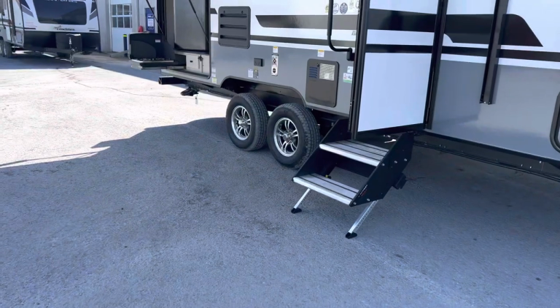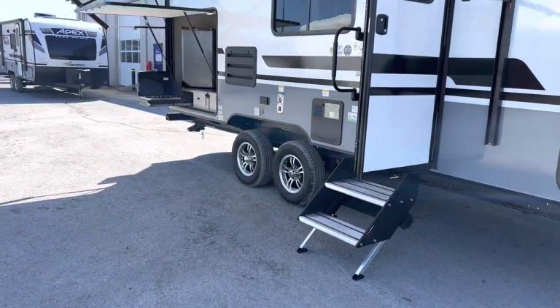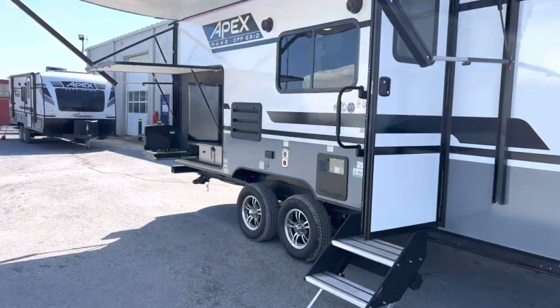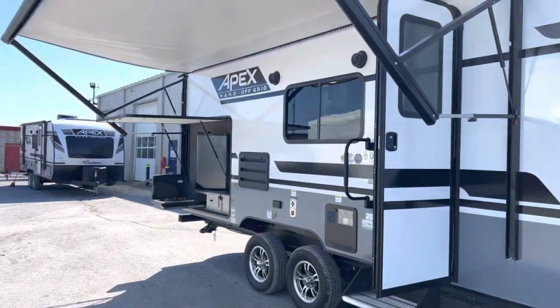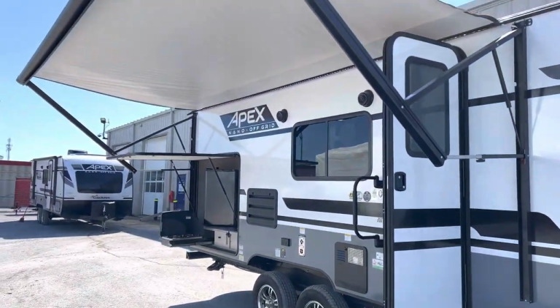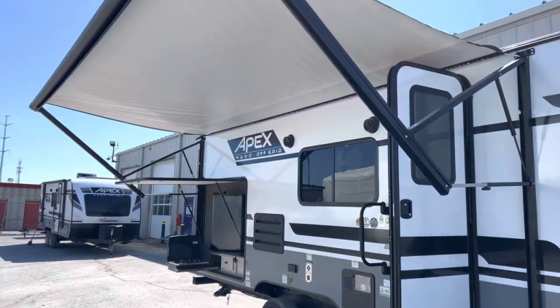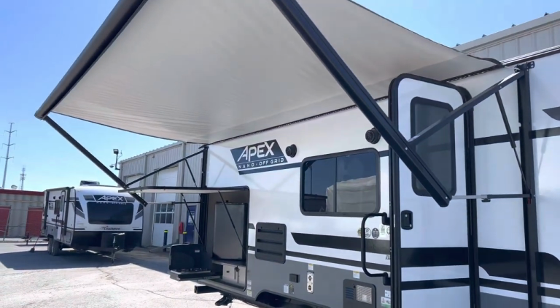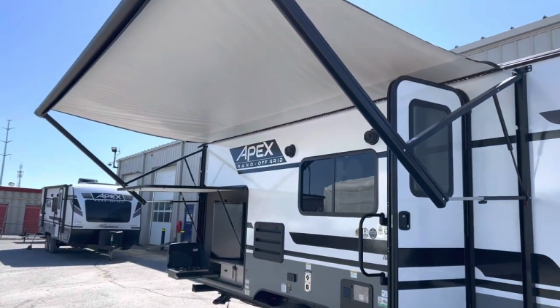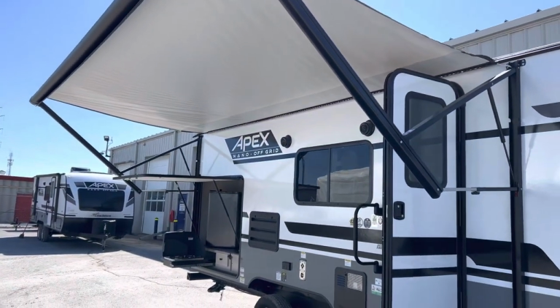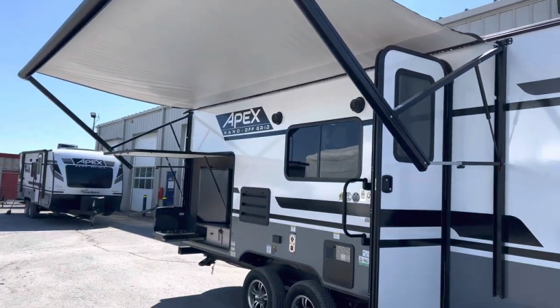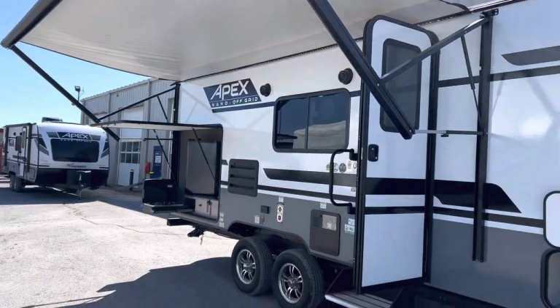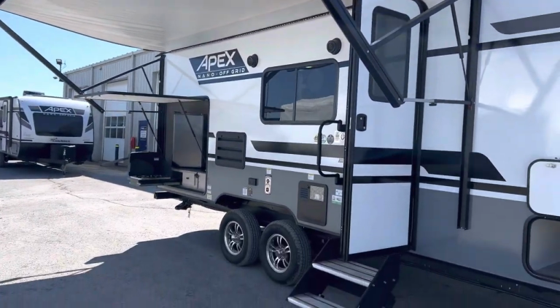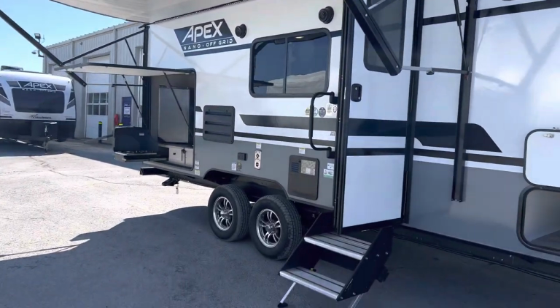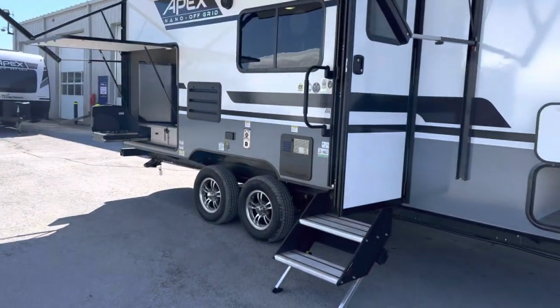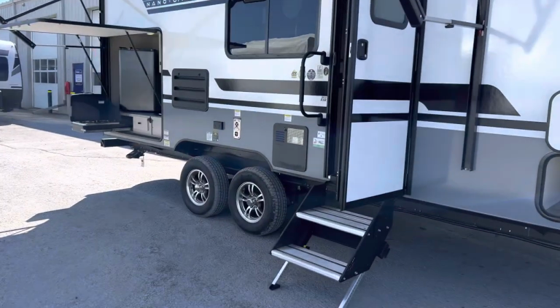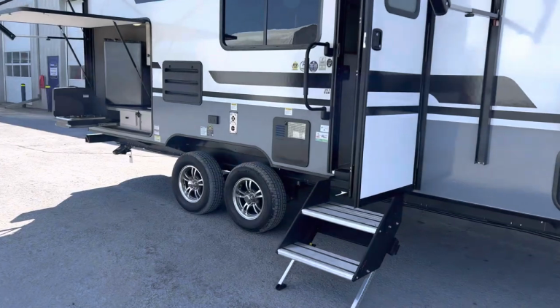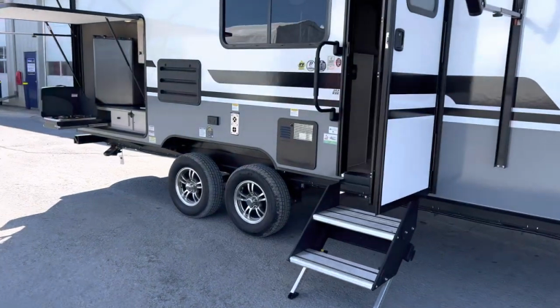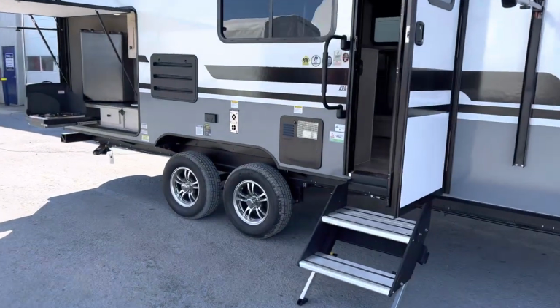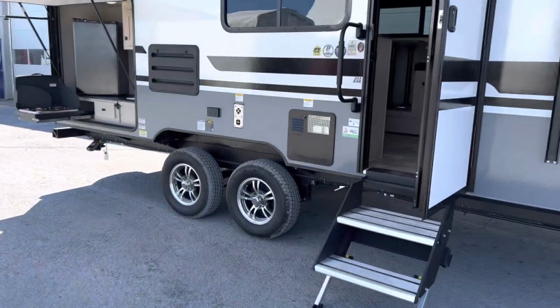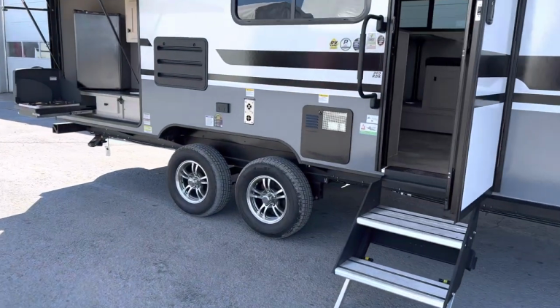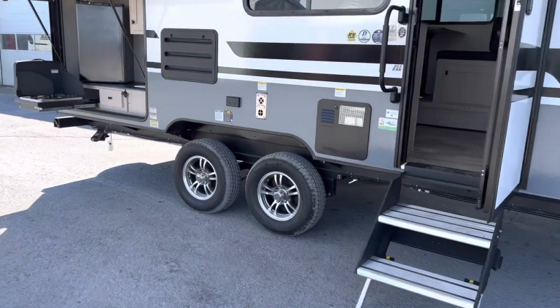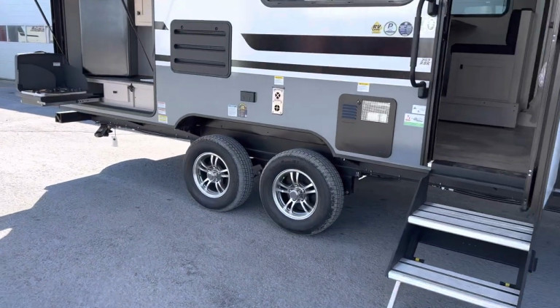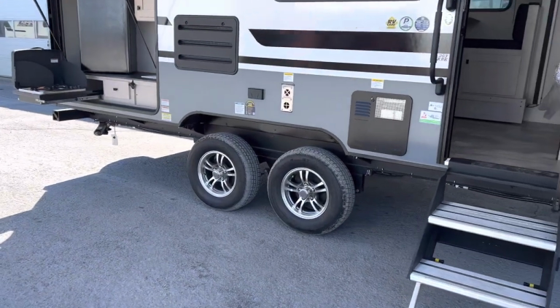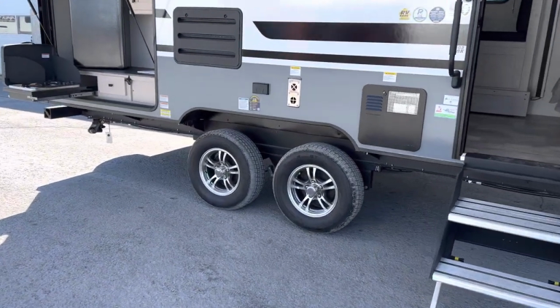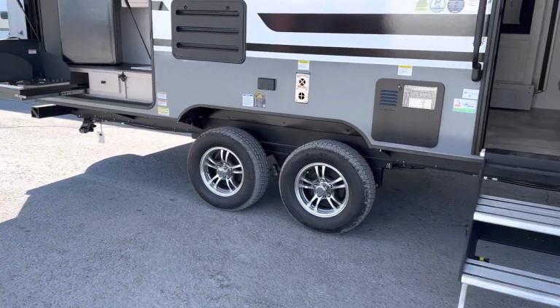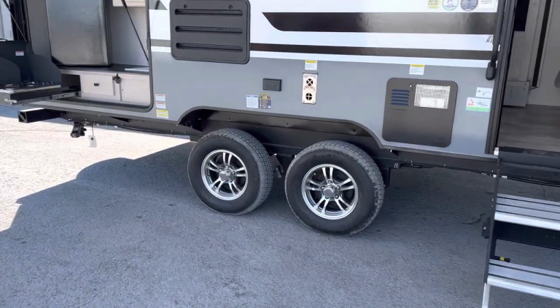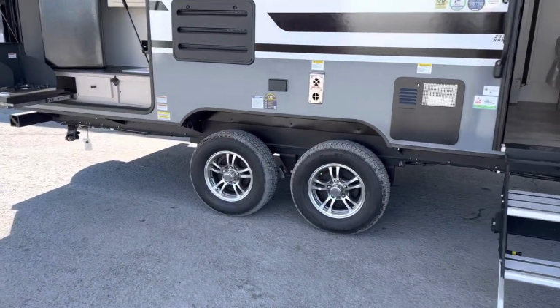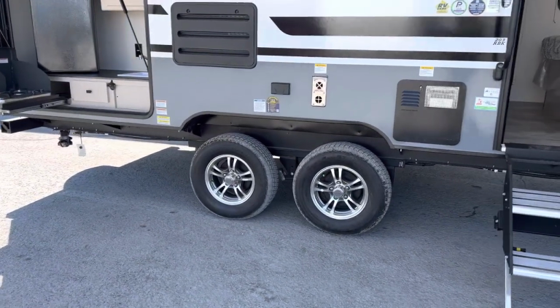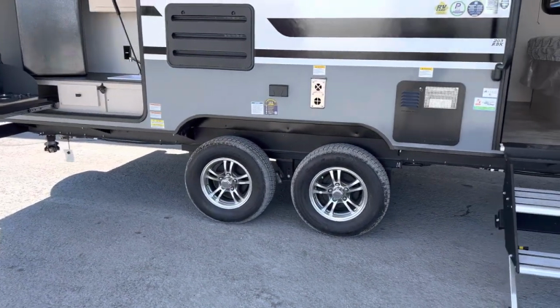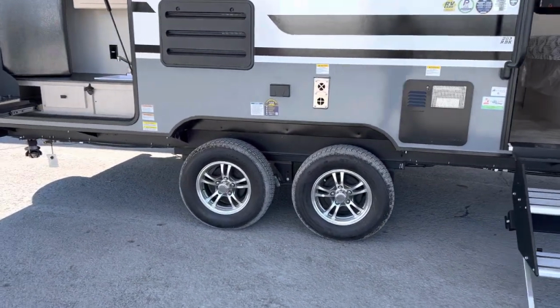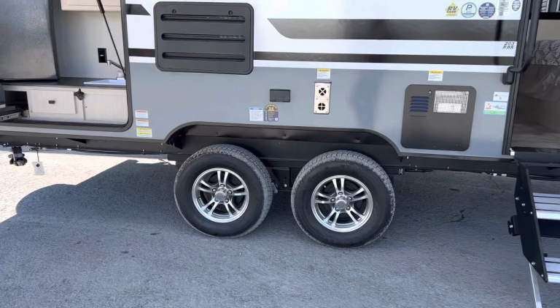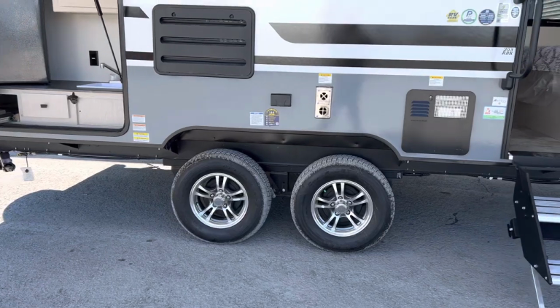Nice big powered awning here as well. Then you've got your solid steps and easy grab handle going in. We also optioned in these beautiful aluminum rims.